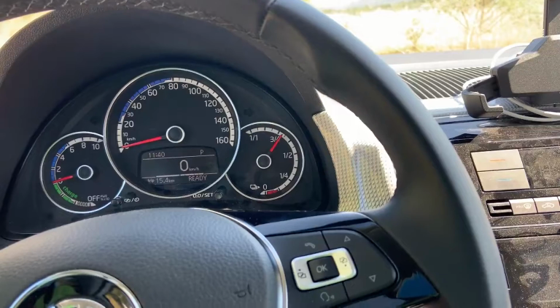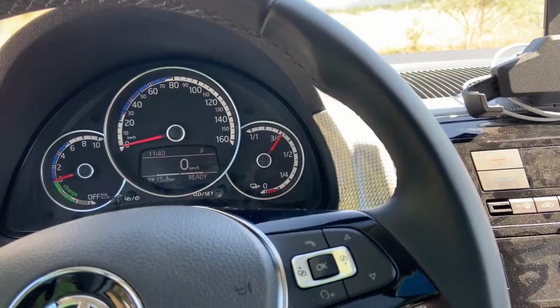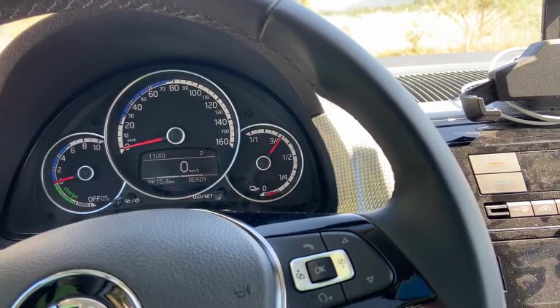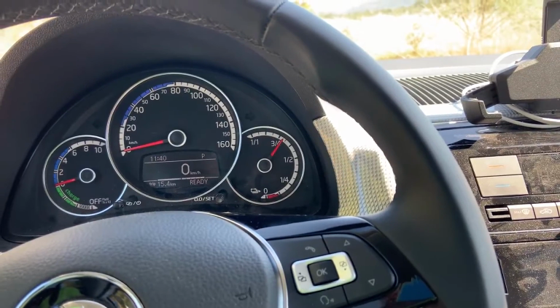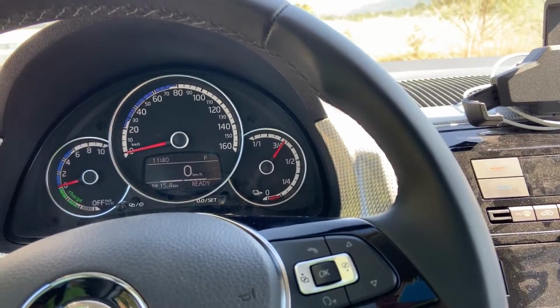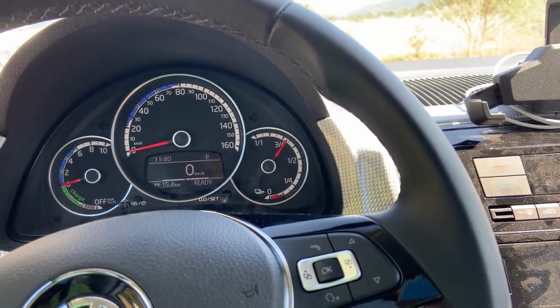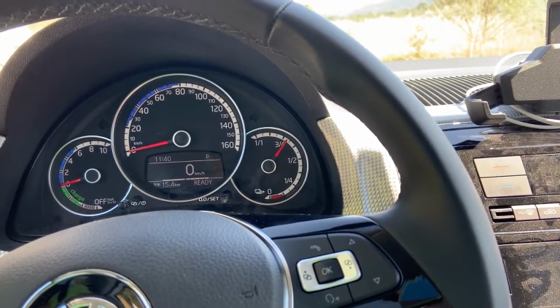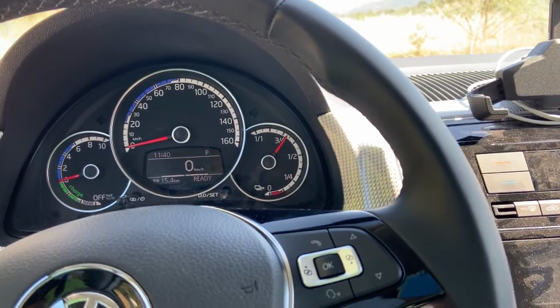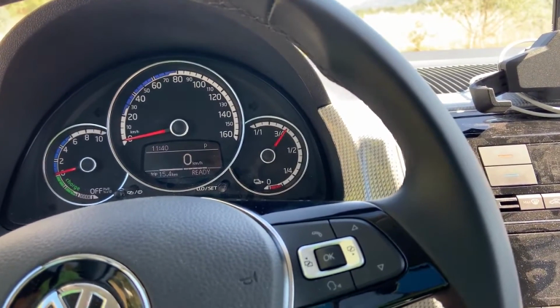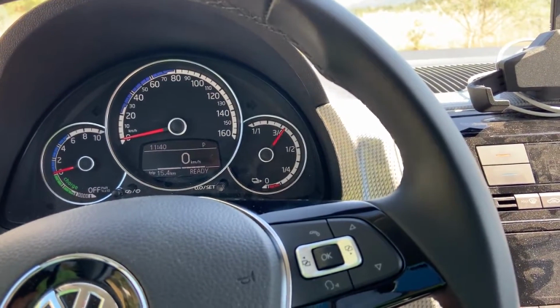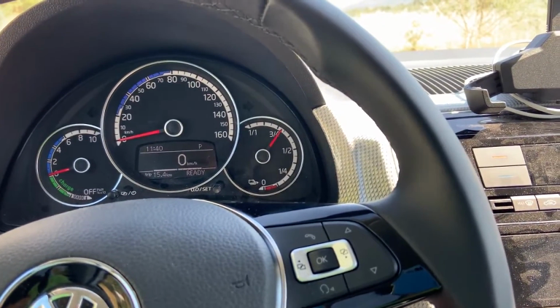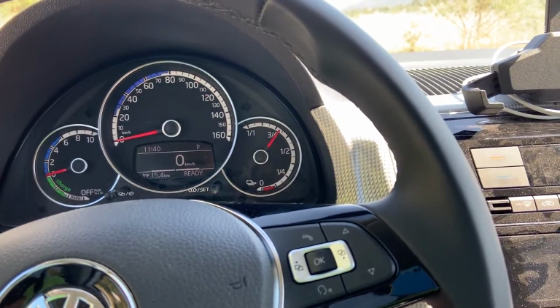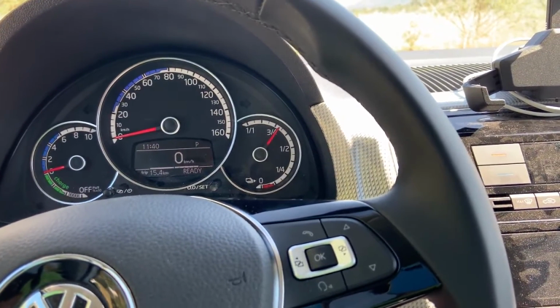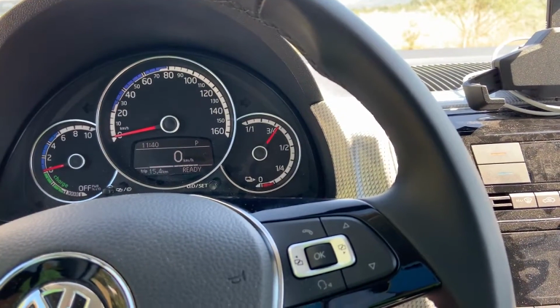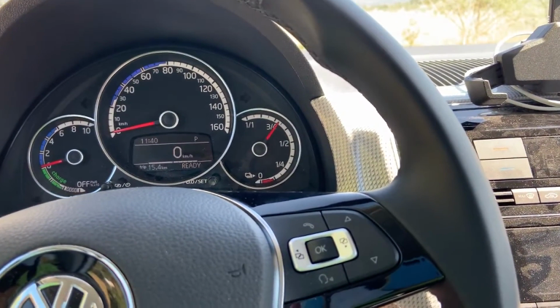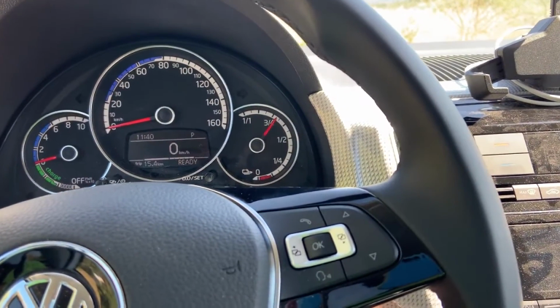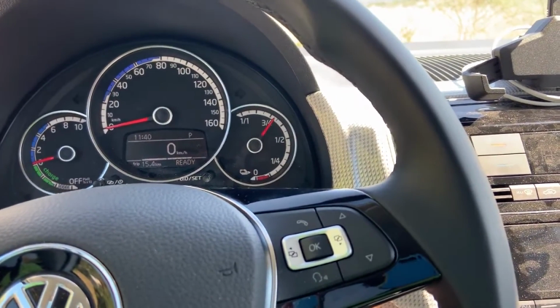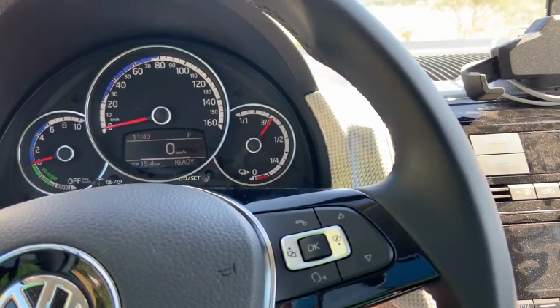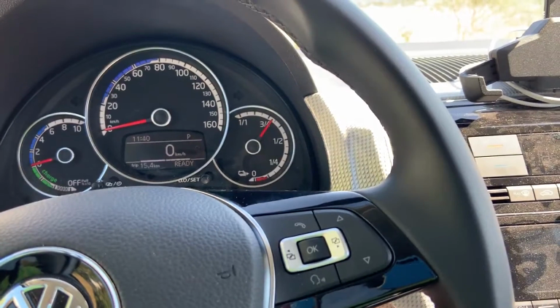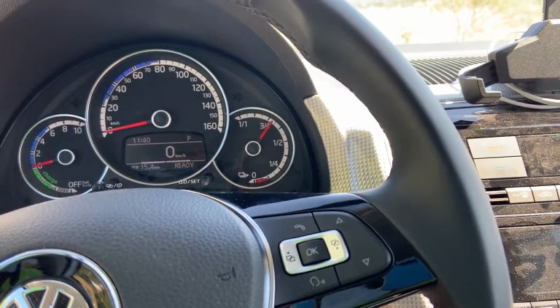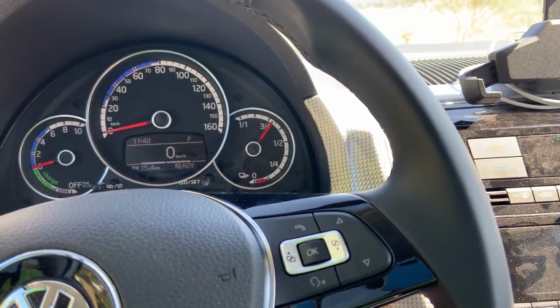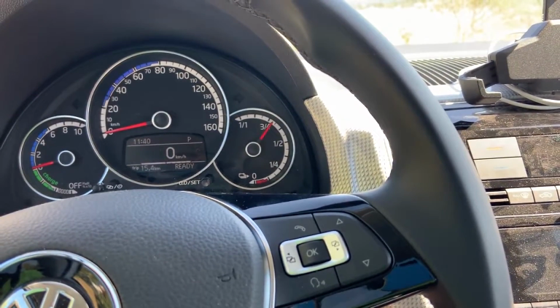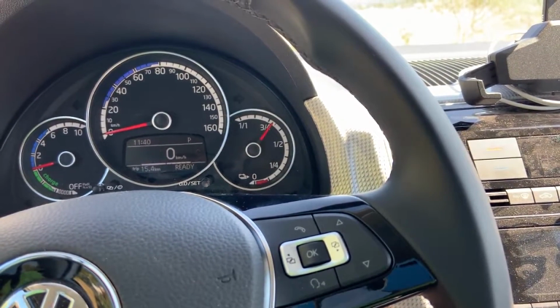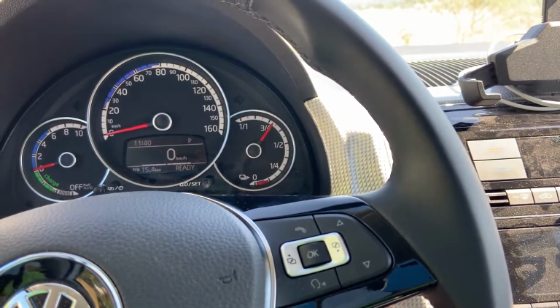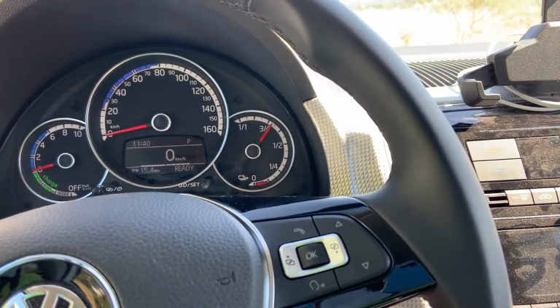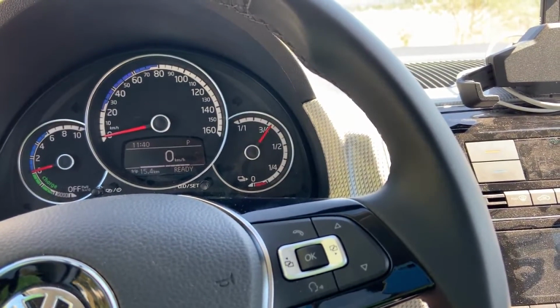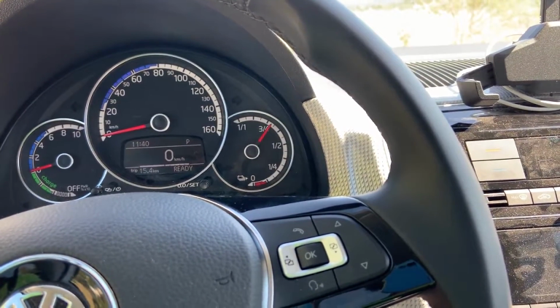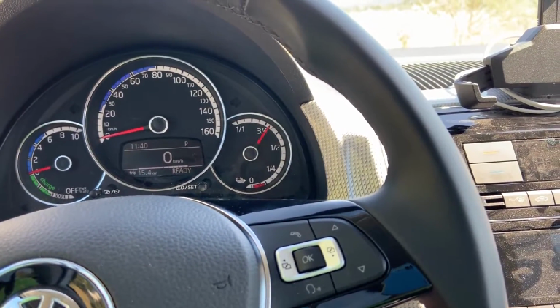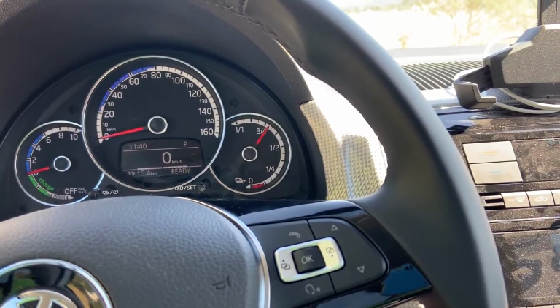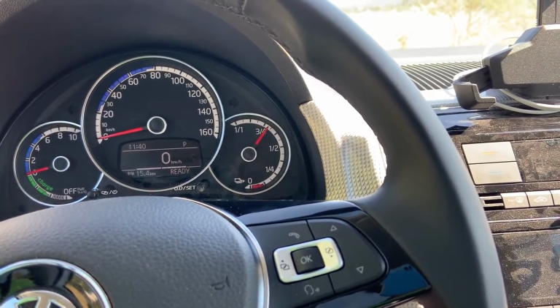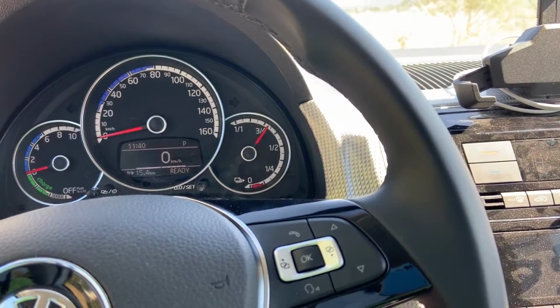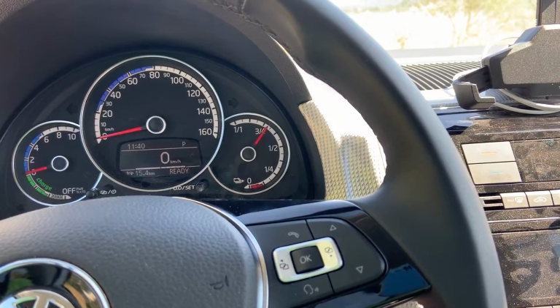Hello! In this video, let's talk about the Volkswagen E-Up recuperation. This is a 2019 model.